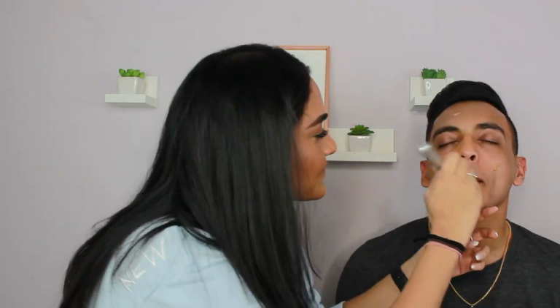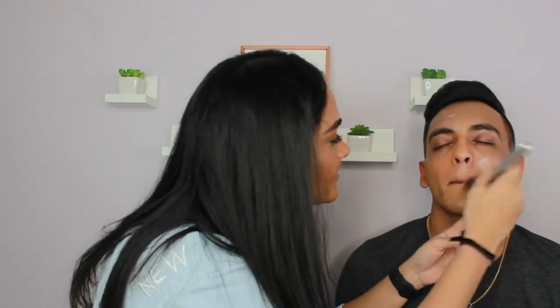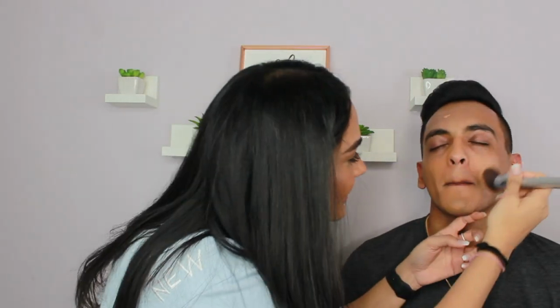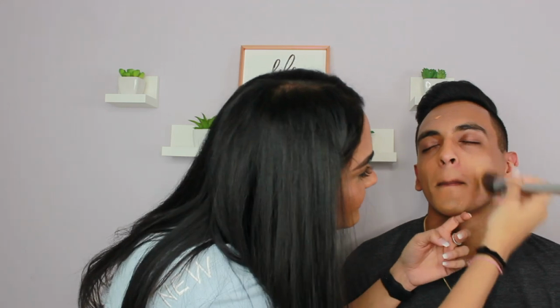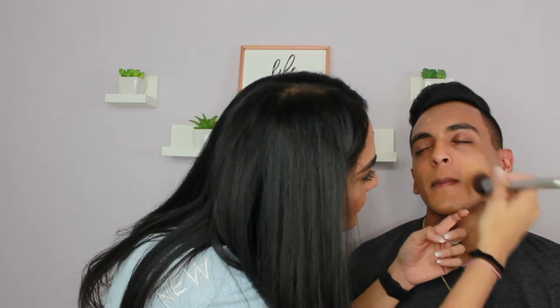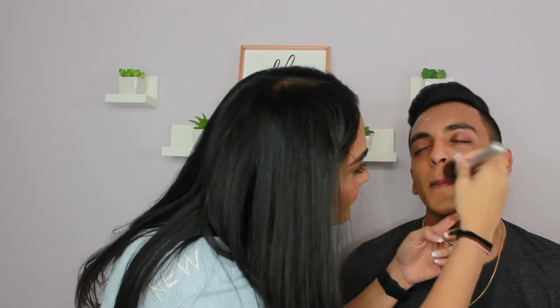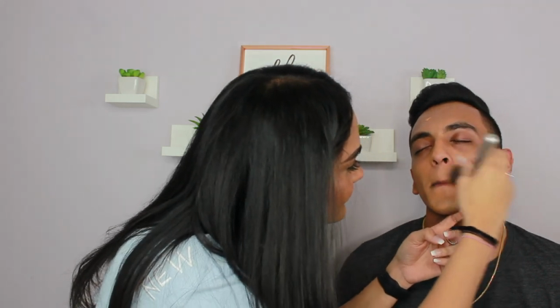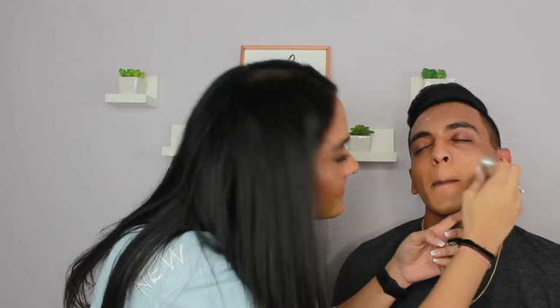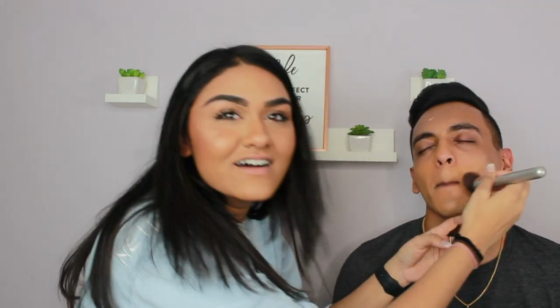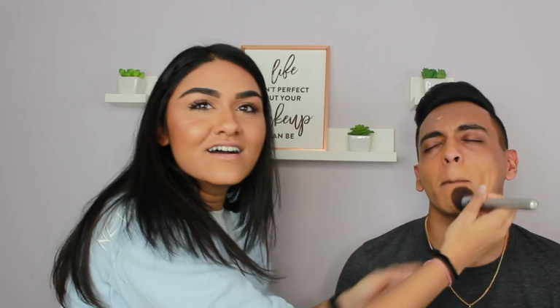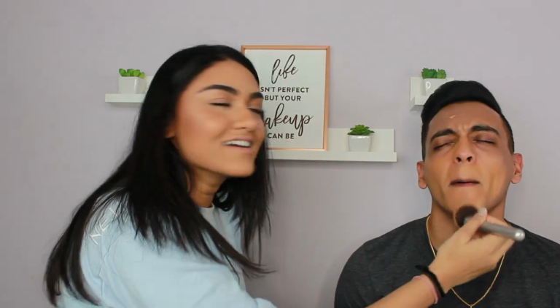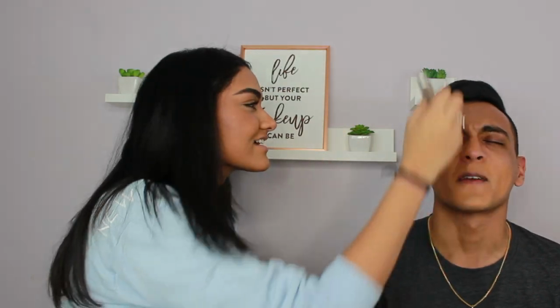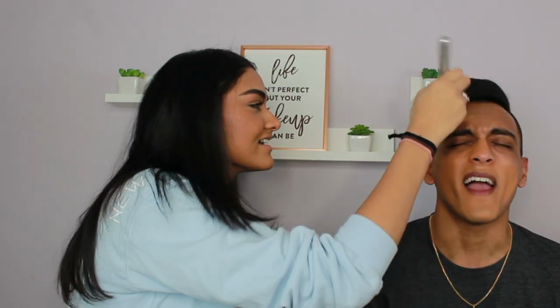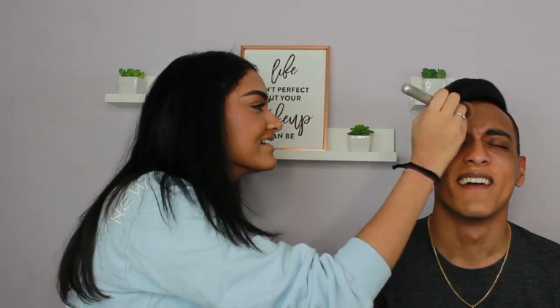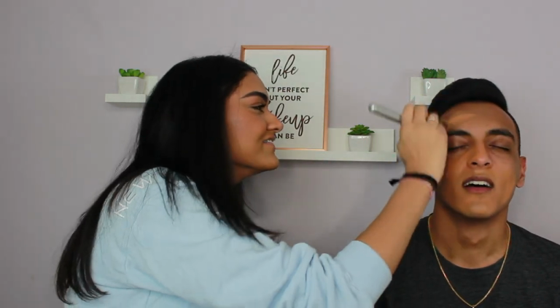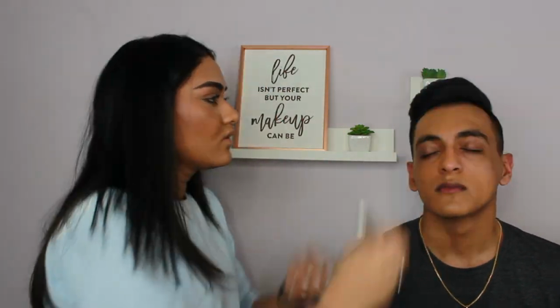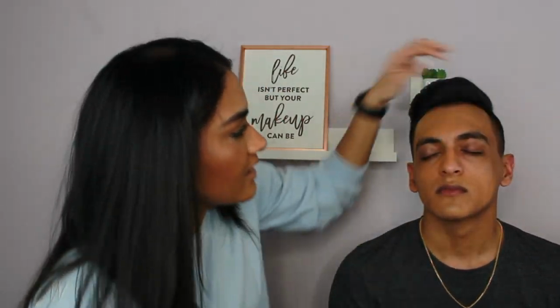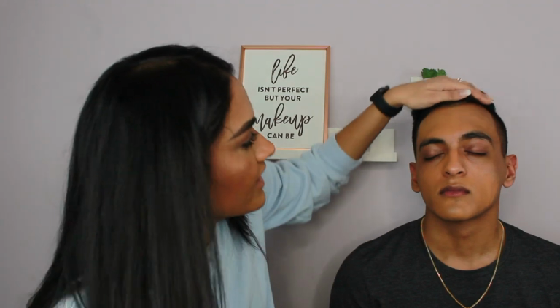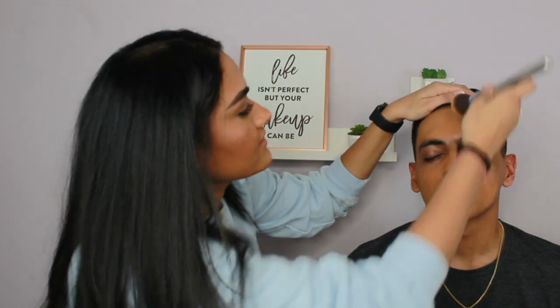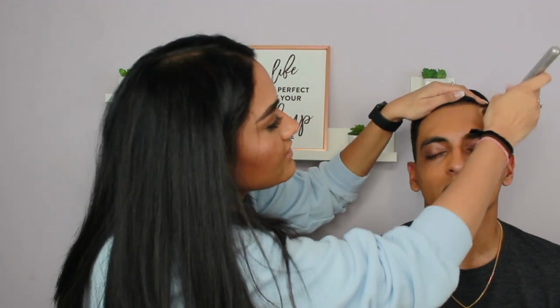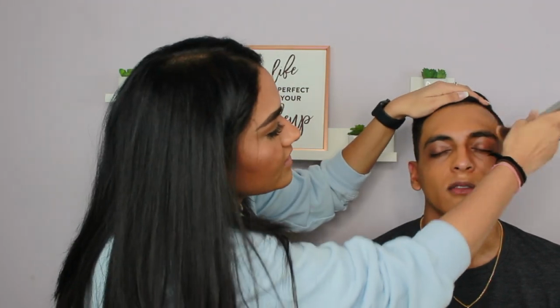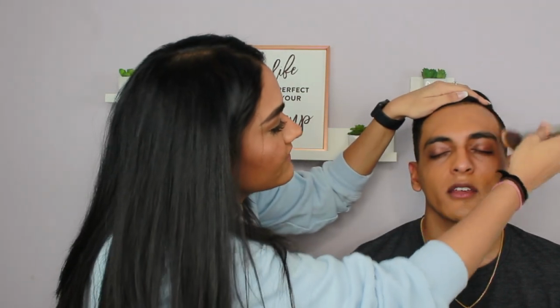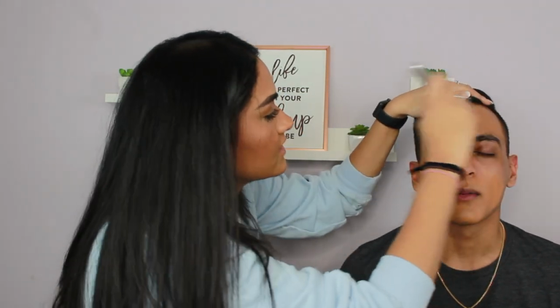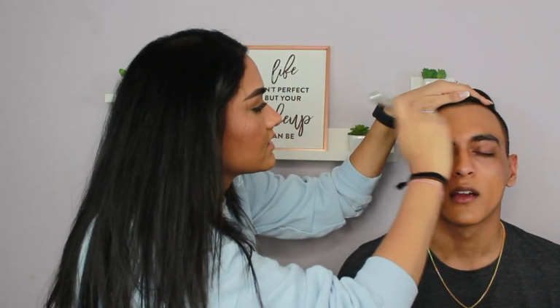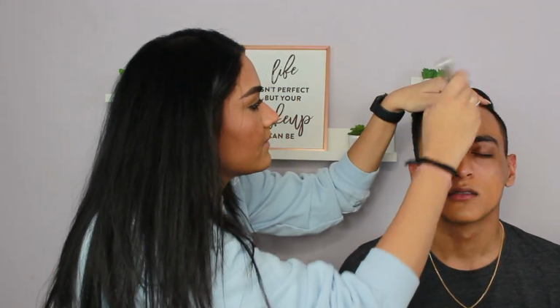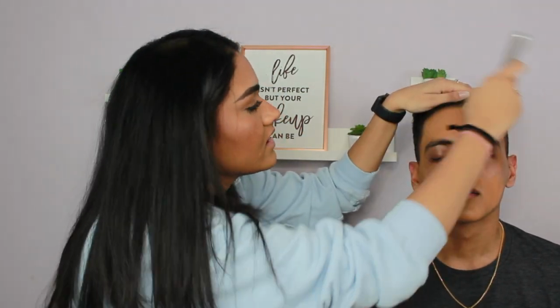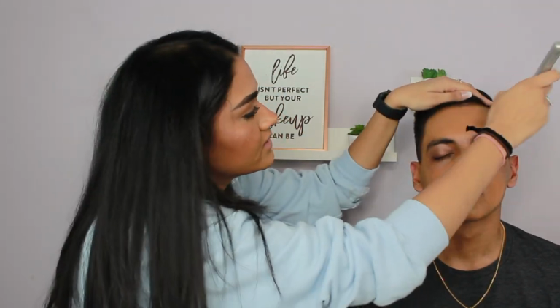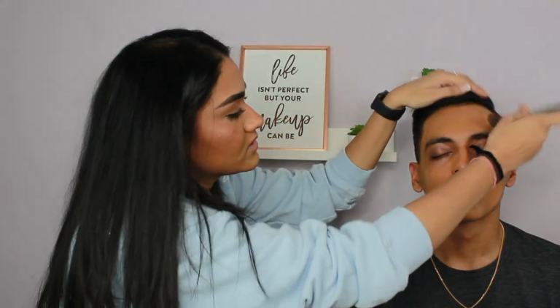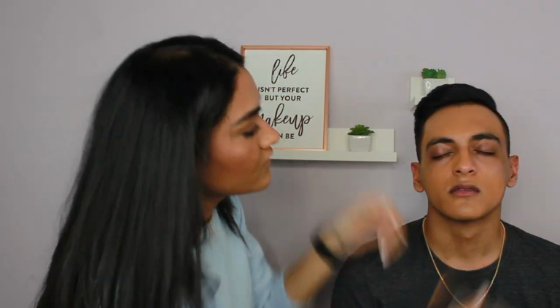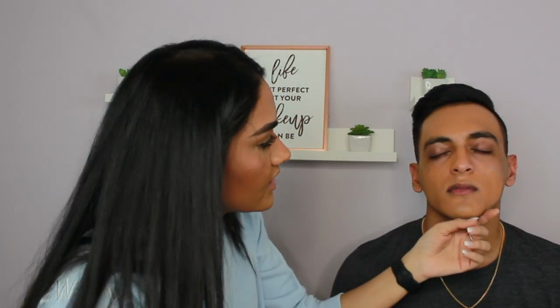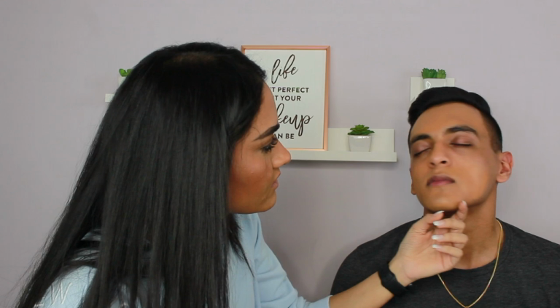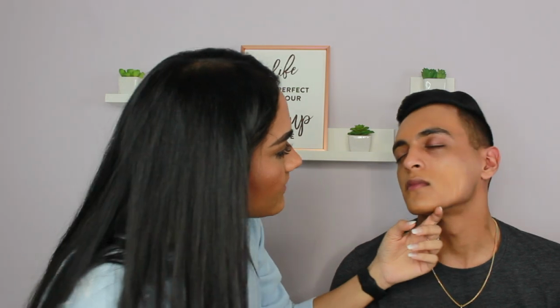Jordan, look how nice this foundation looks on him! Oh, it's like wet. Oh my god, okay — why are you getting in my hair? I'm not, I'm just moving your hair. Can you look at me?